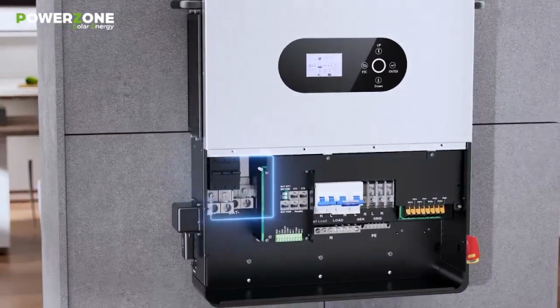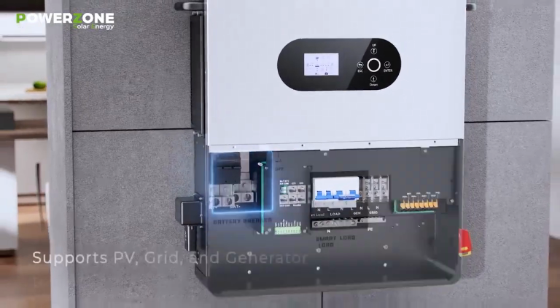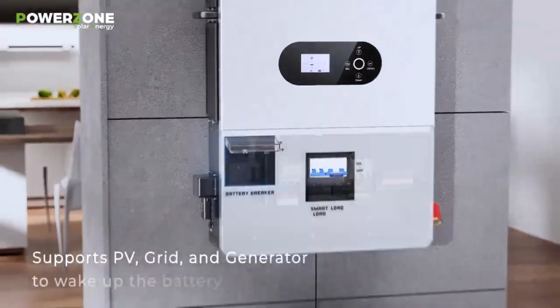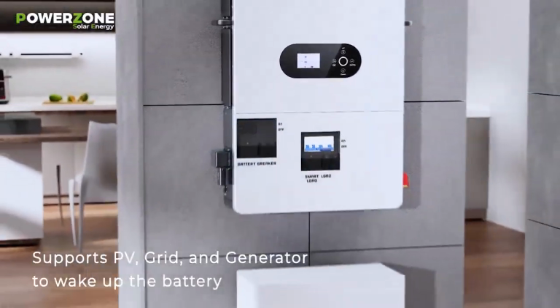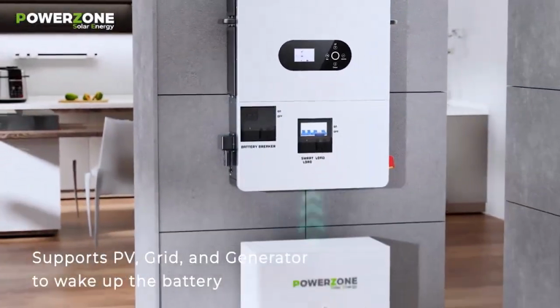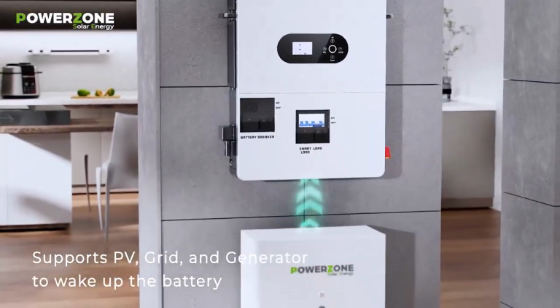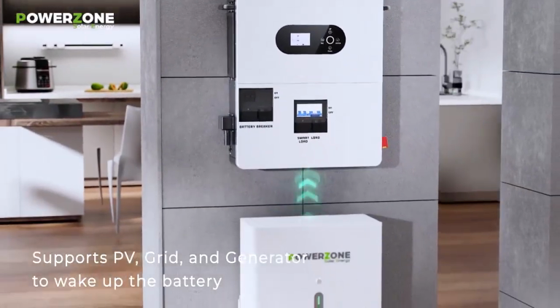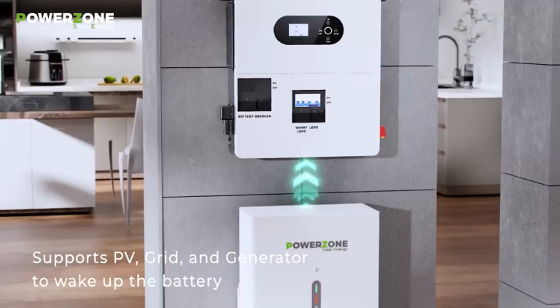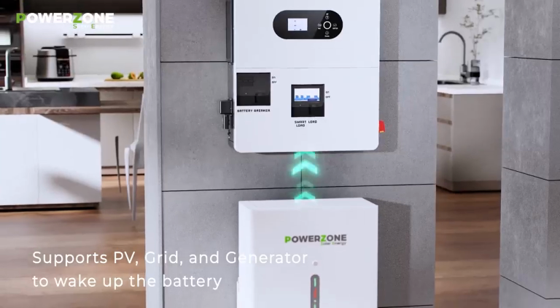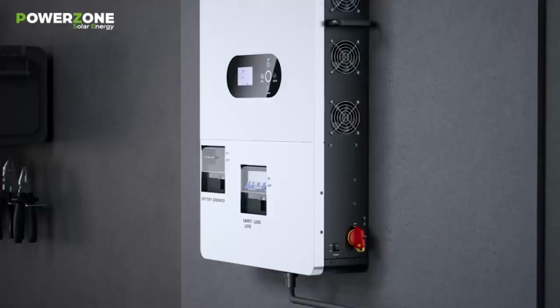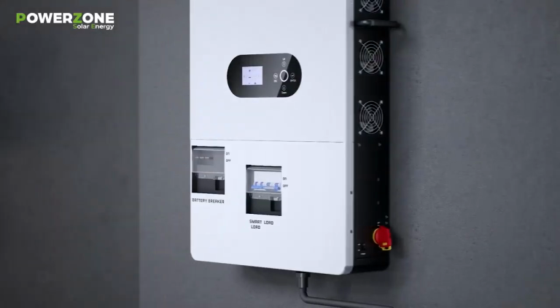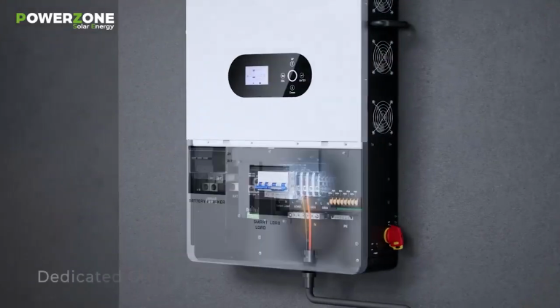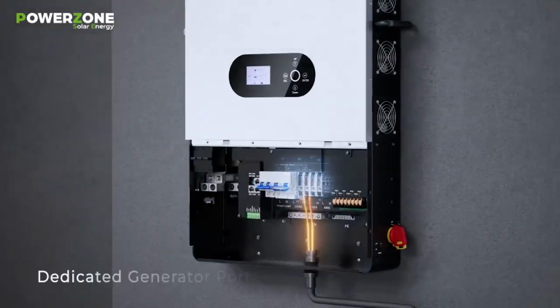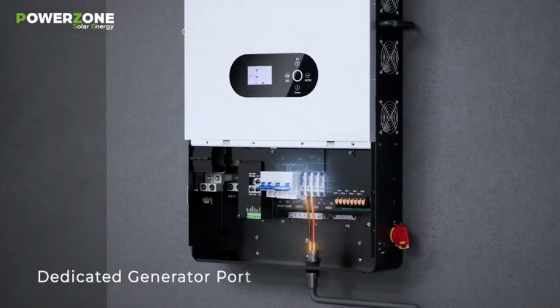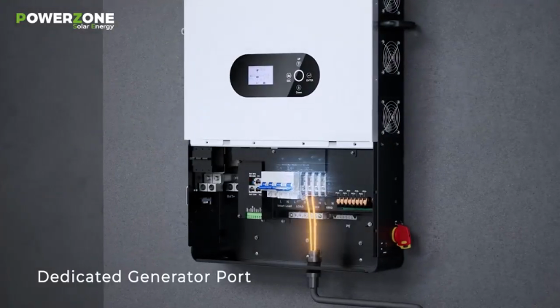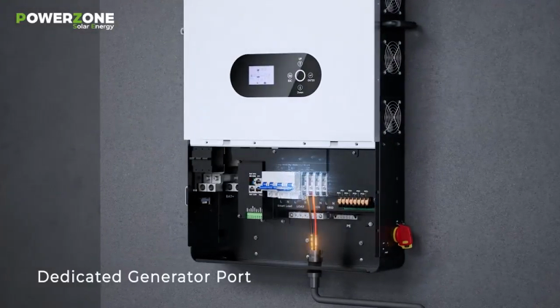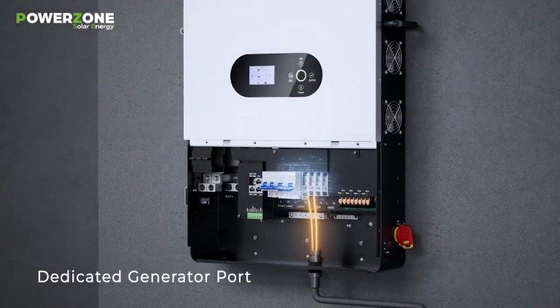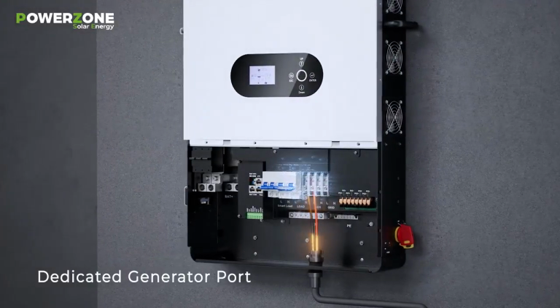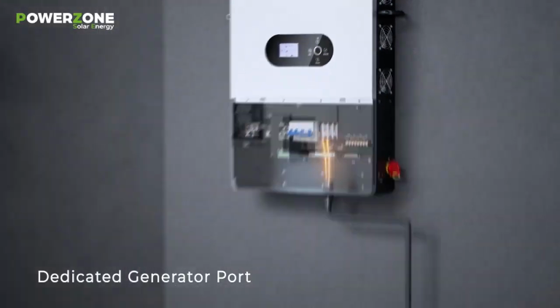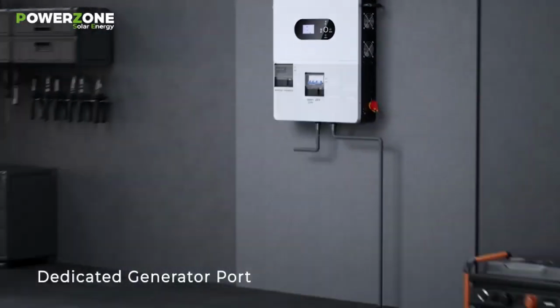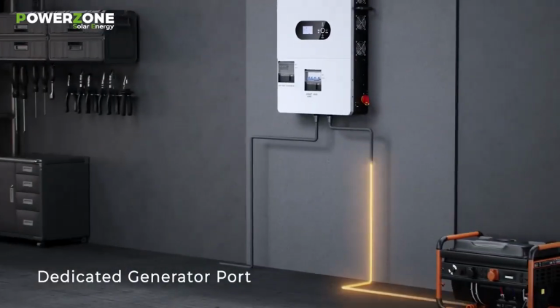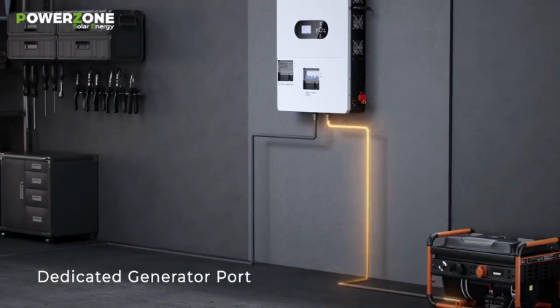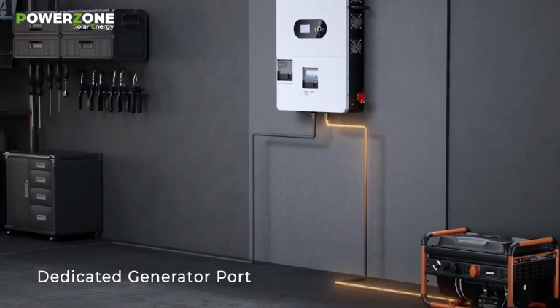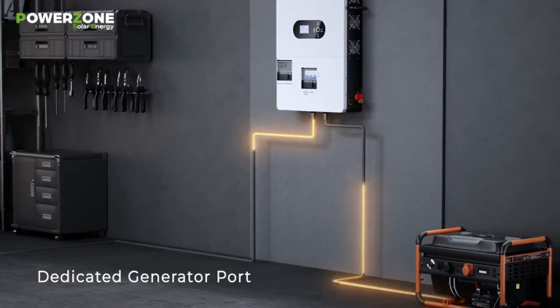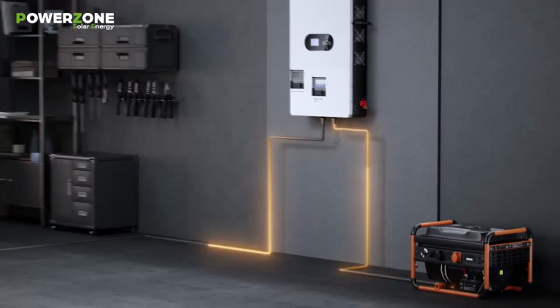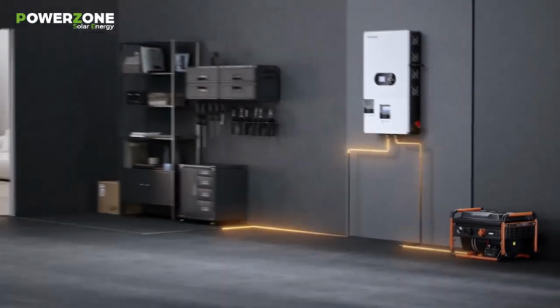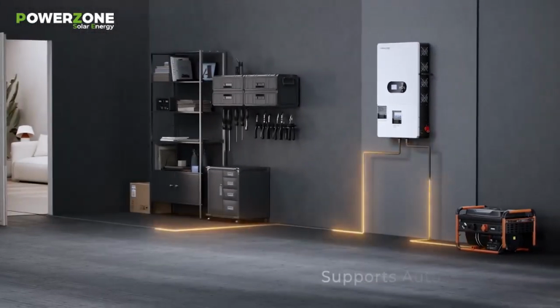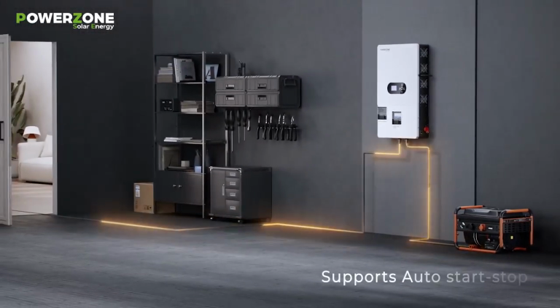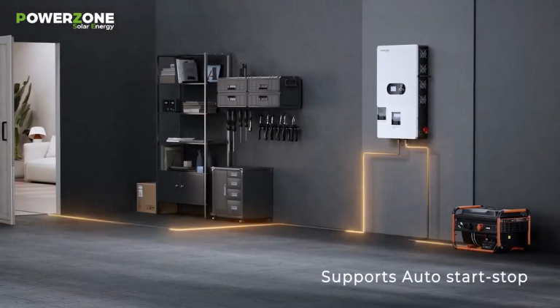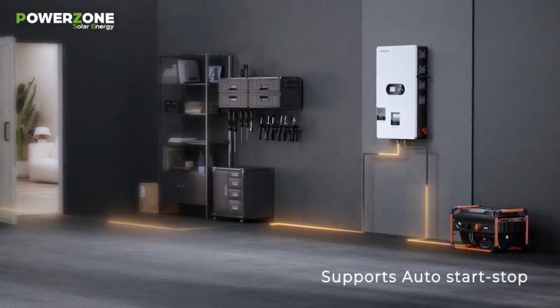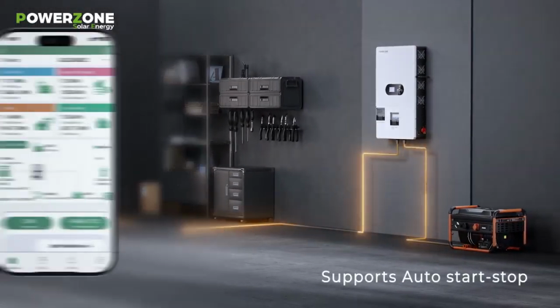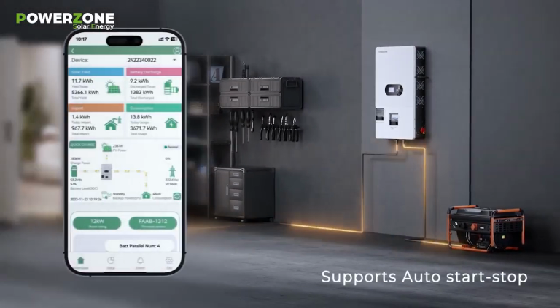Supports PV, grid, and generator to wake up the battery. Dedicated generator port for reliable backup power, with support for auto start and stop.